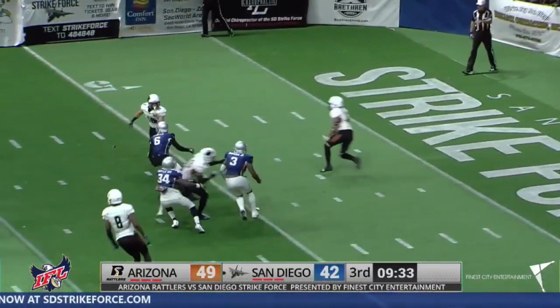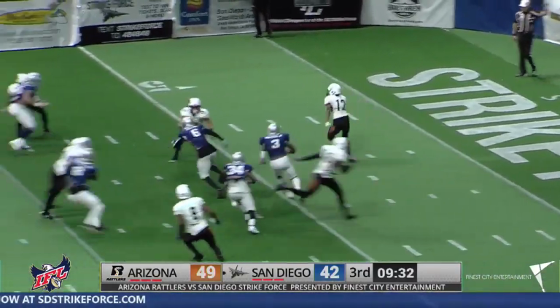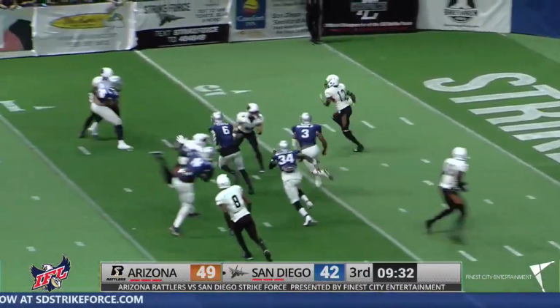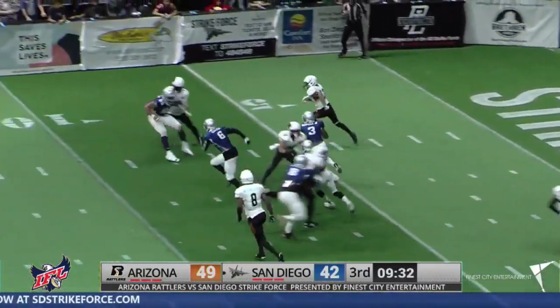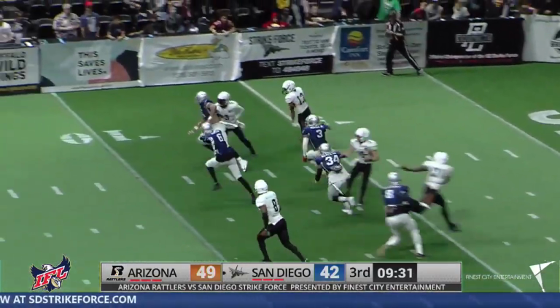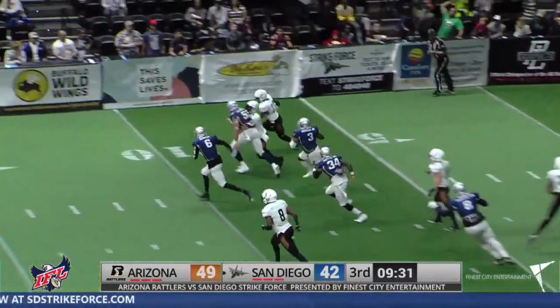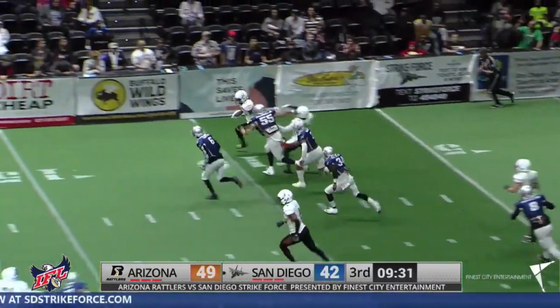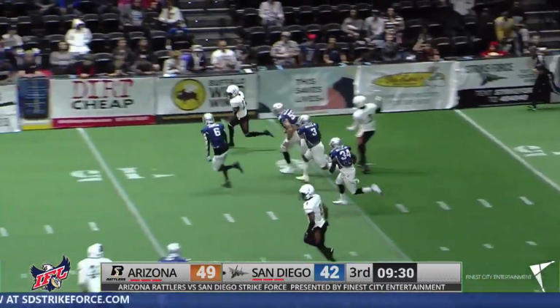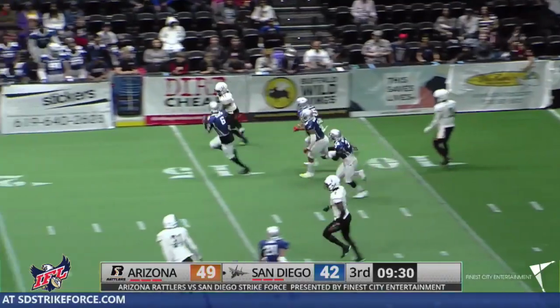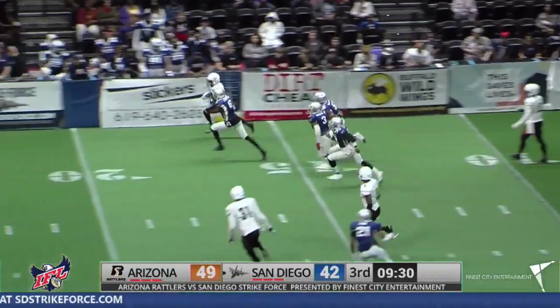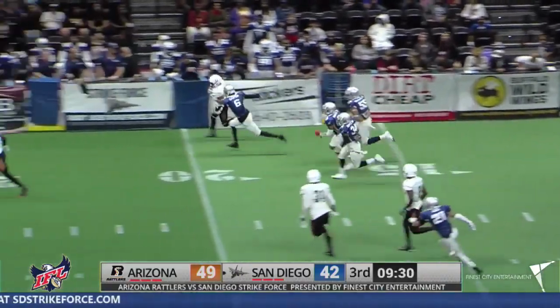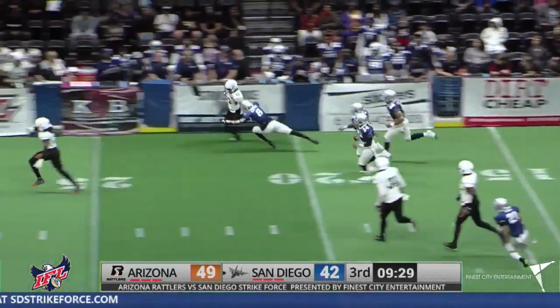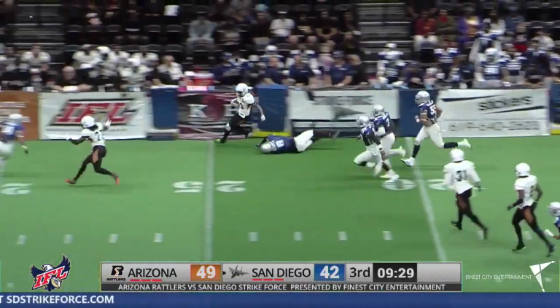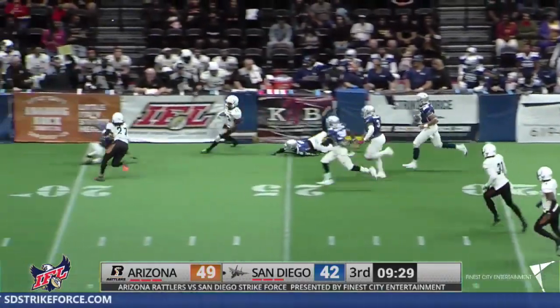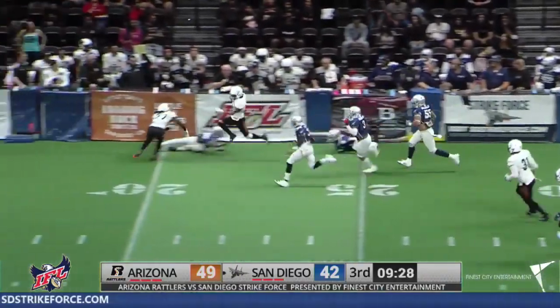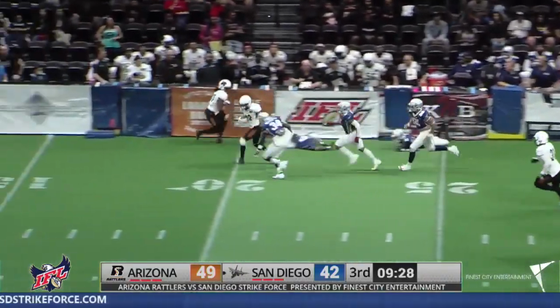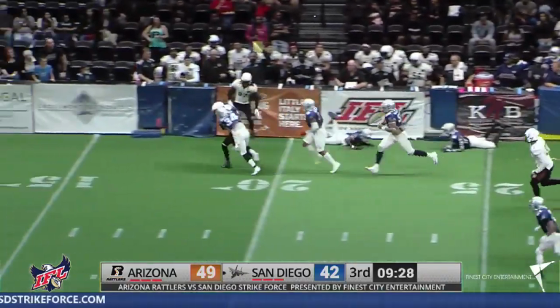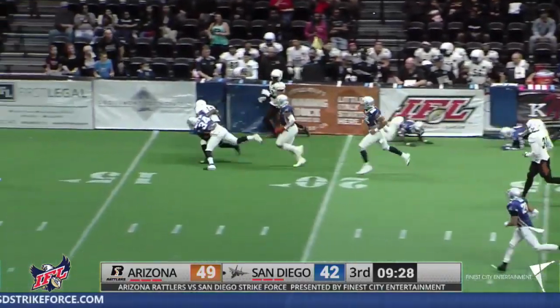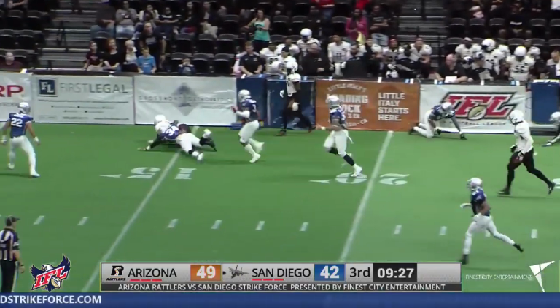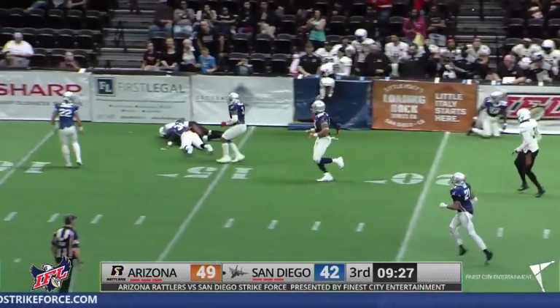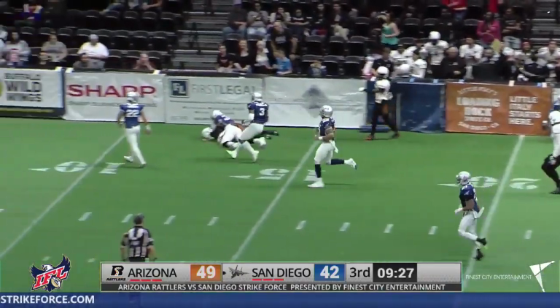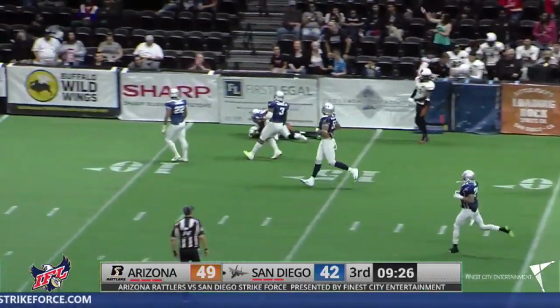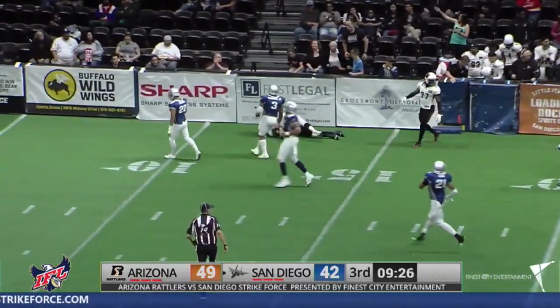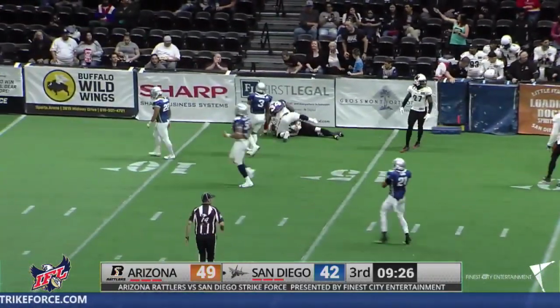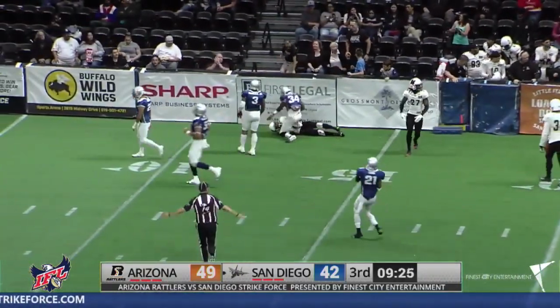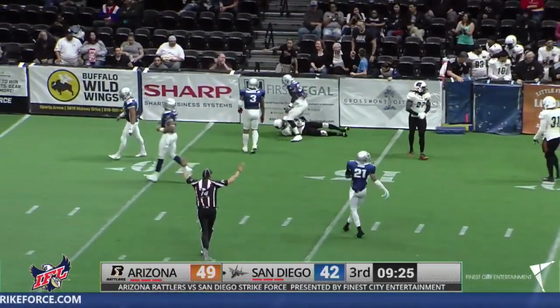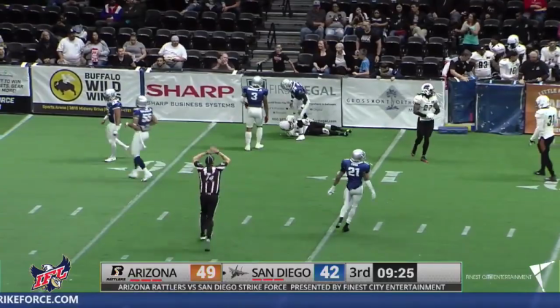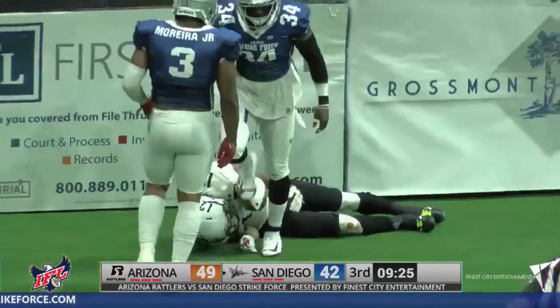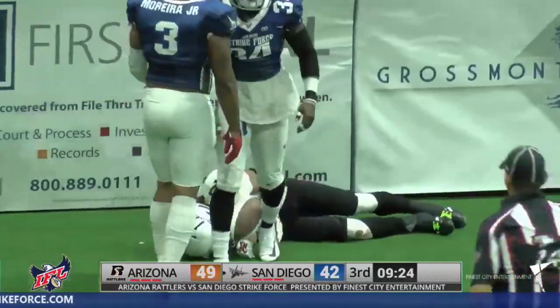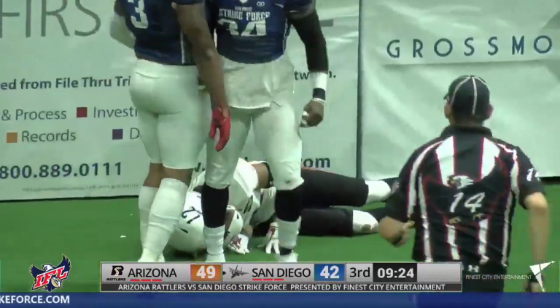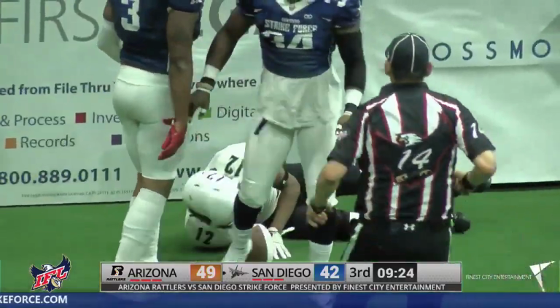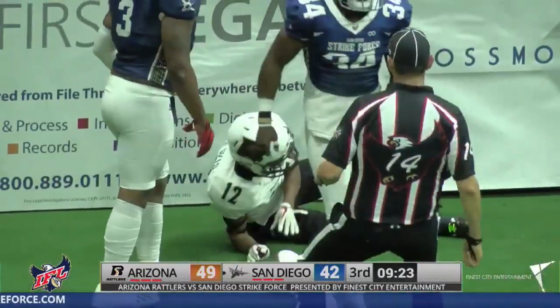Lewis now has two defenders in front of him and he gets outside, and they can't. Carter trying to run him down again, and now he's finally brought down by Shane Boyle.